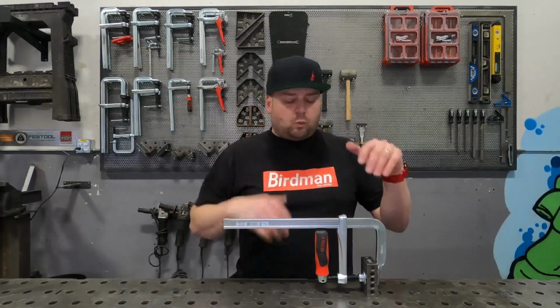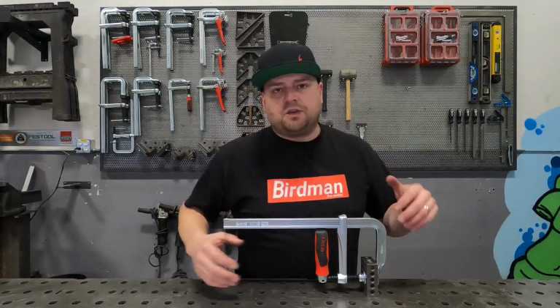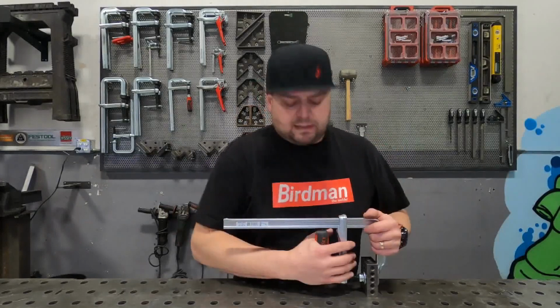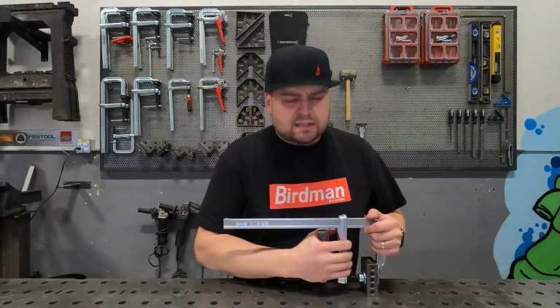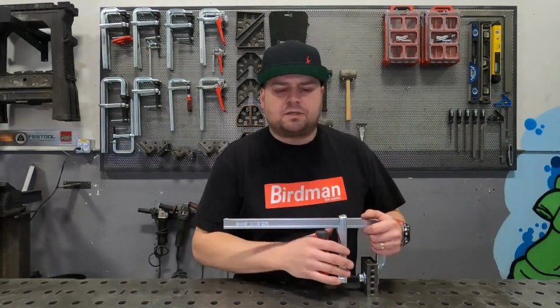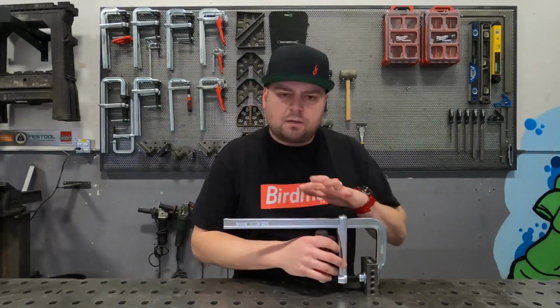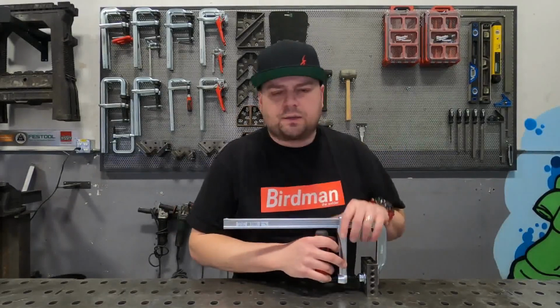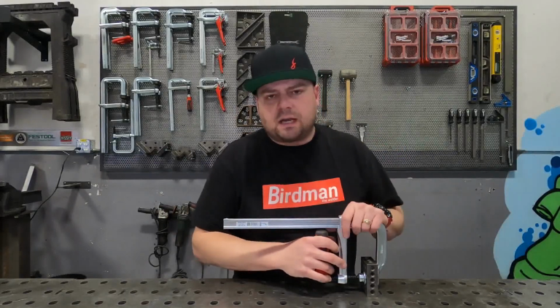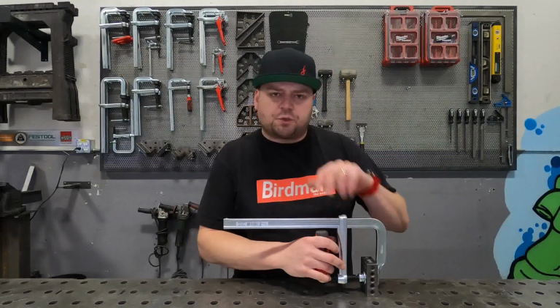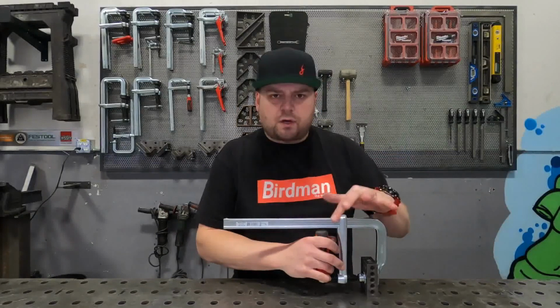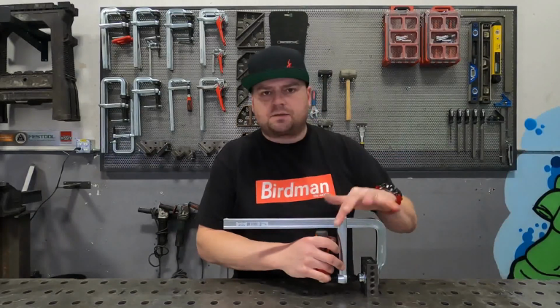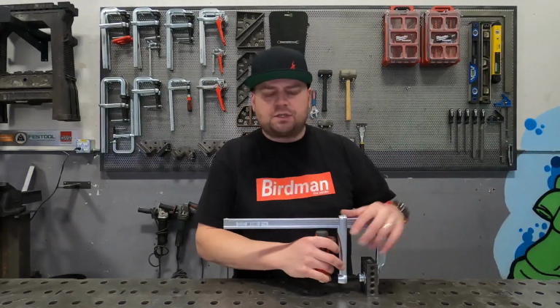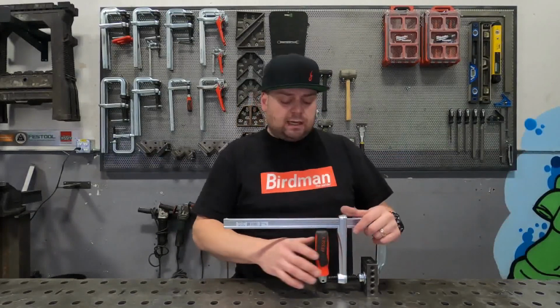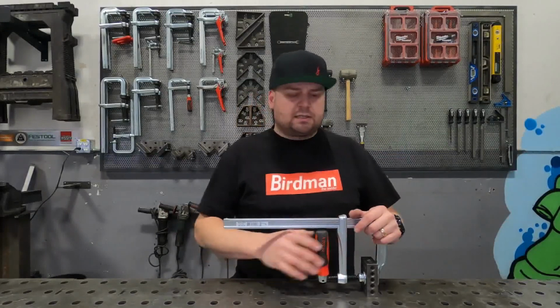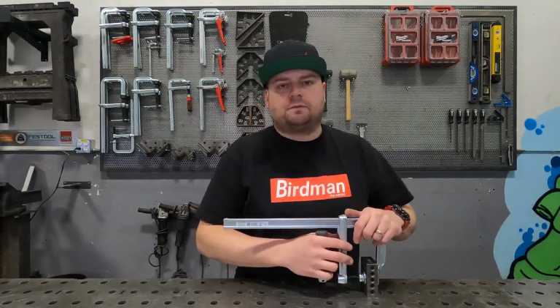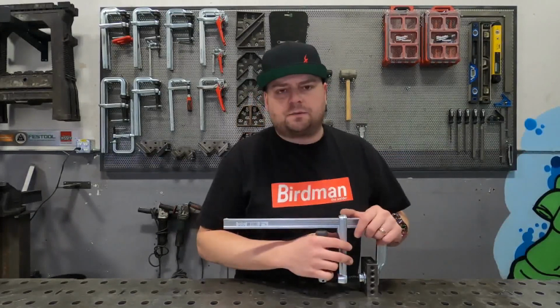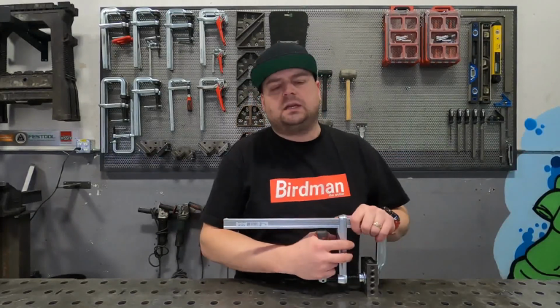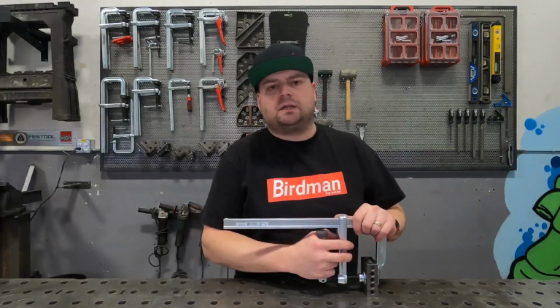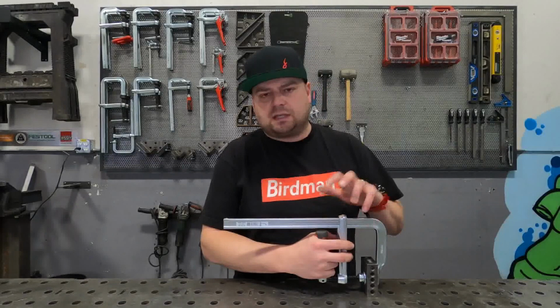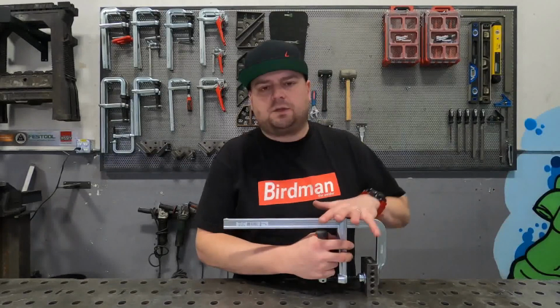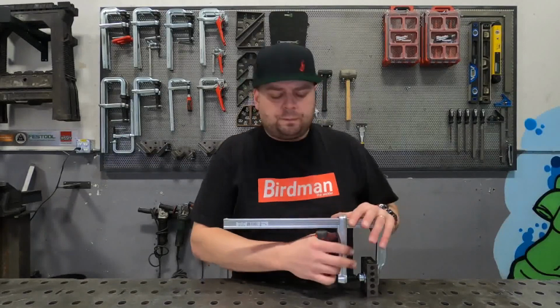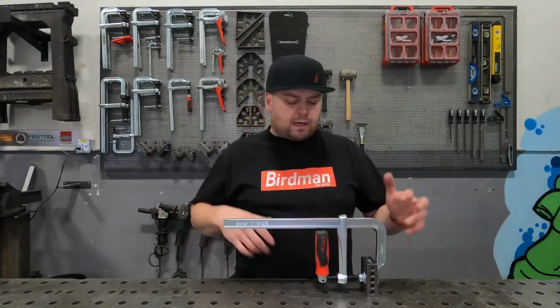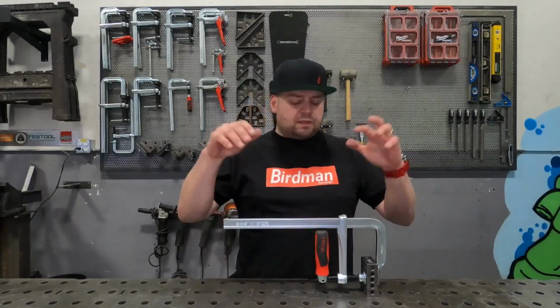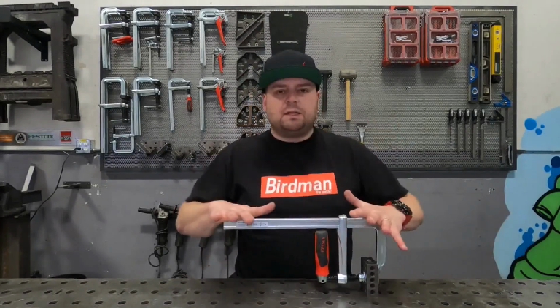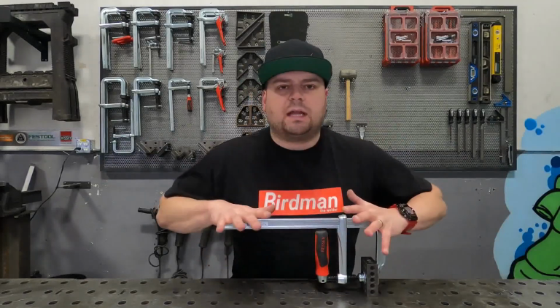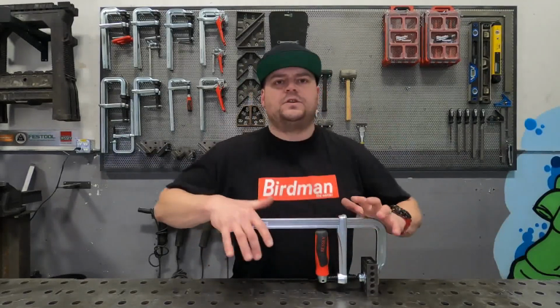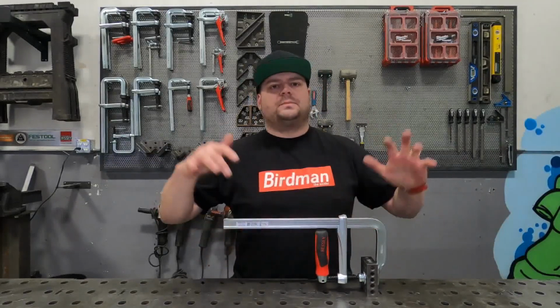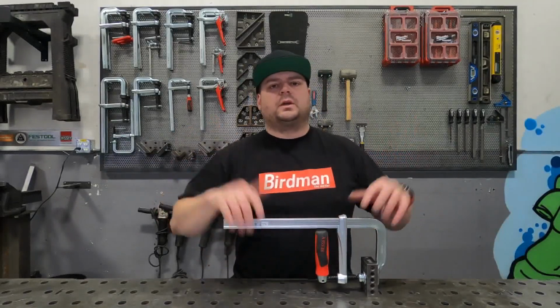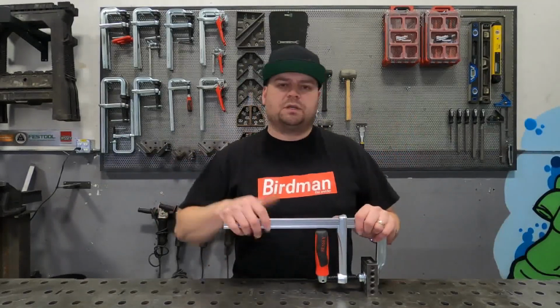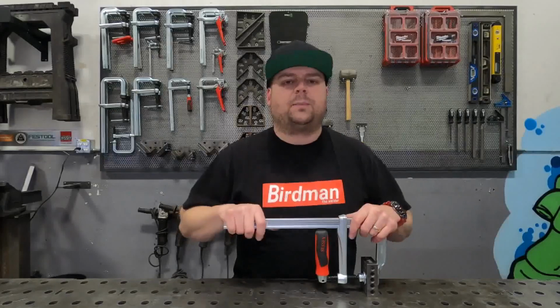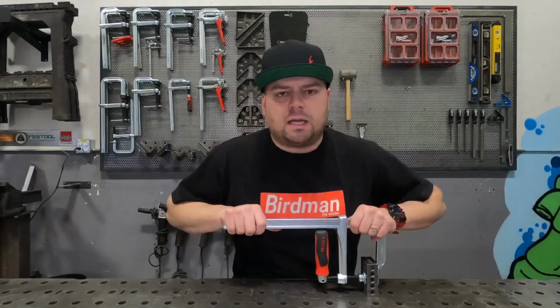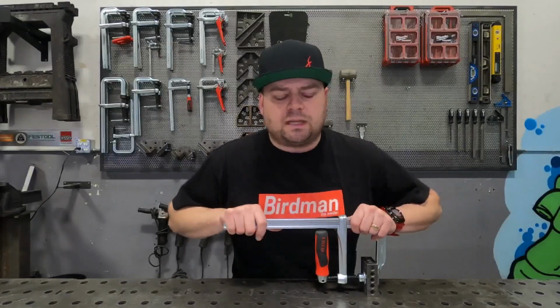One thing to note is that this handle is not necessarily designed for you to reef on for extra leverage. It is designed for the finesse, the convenience, and the versatility of the tool. This is a medium duty clamp. If you want something with a lot of force, you're going to want to bump it up to a heavy duty clamp.